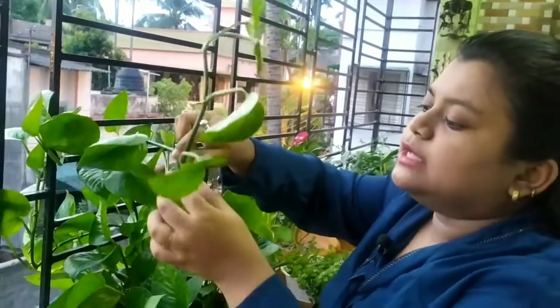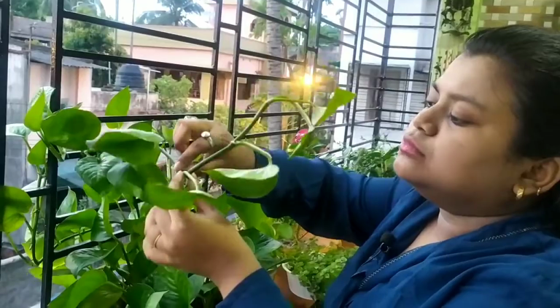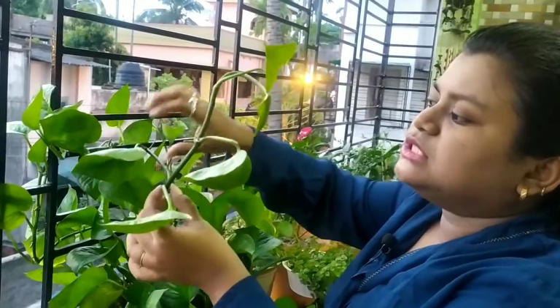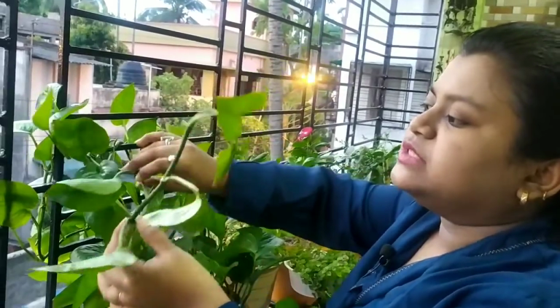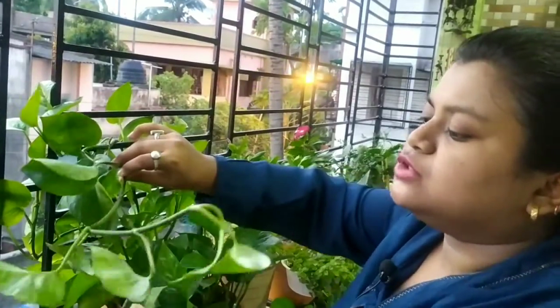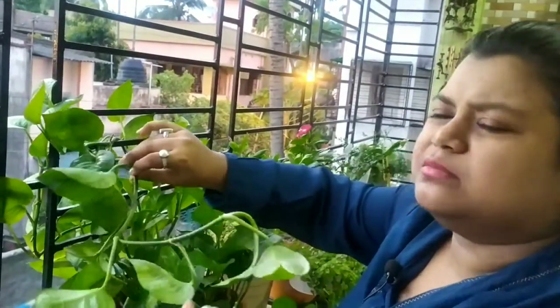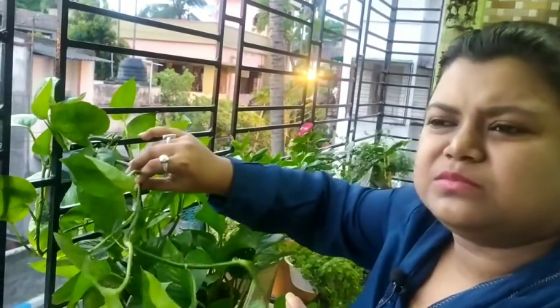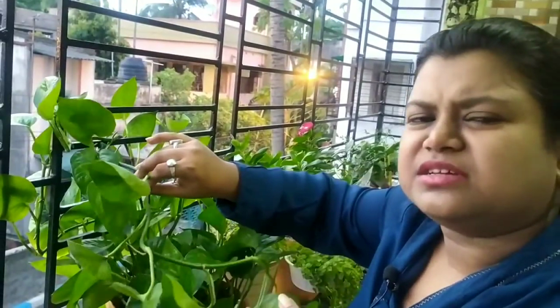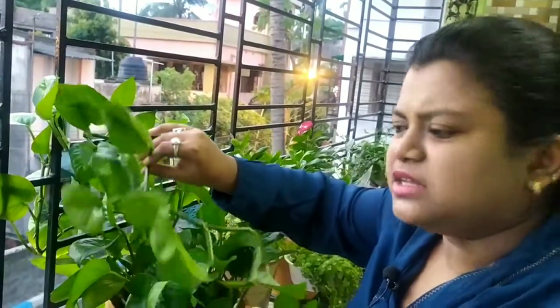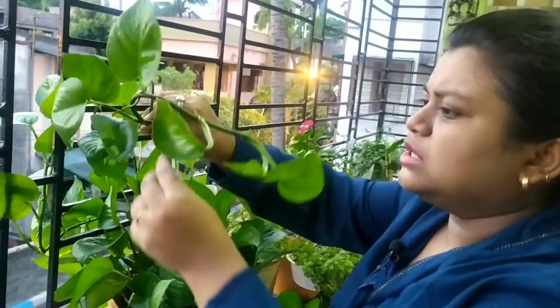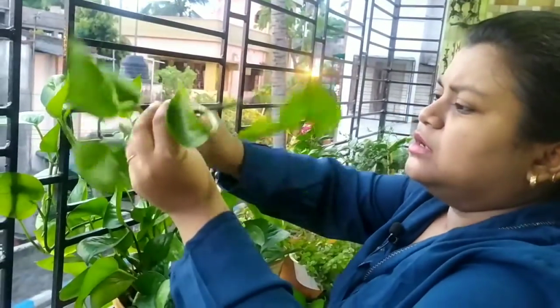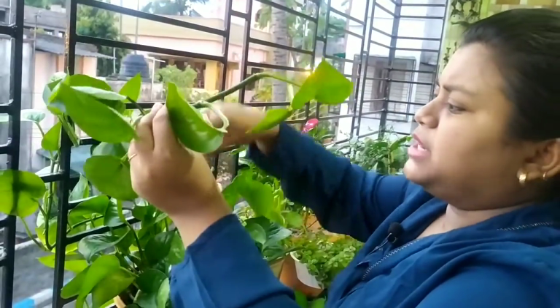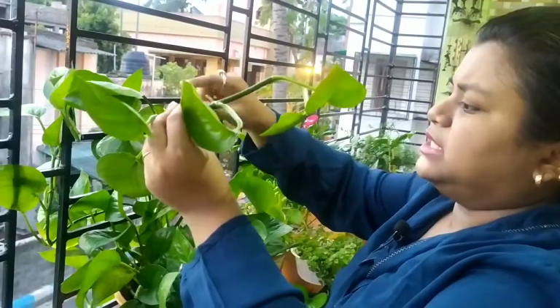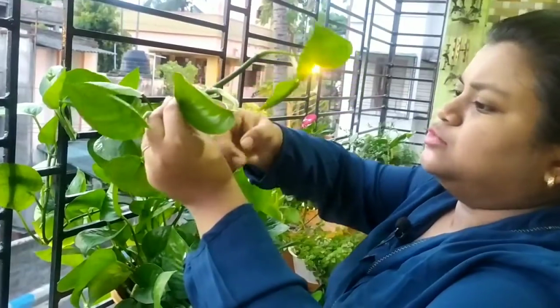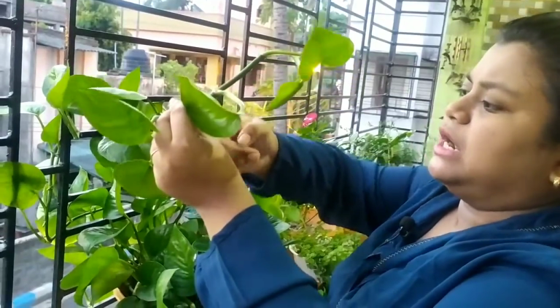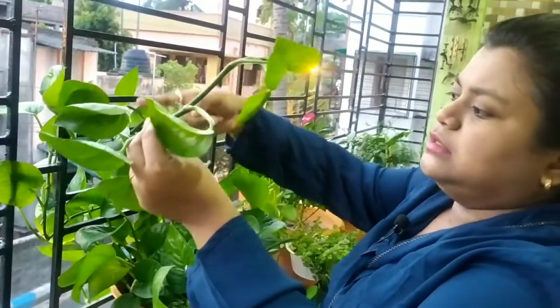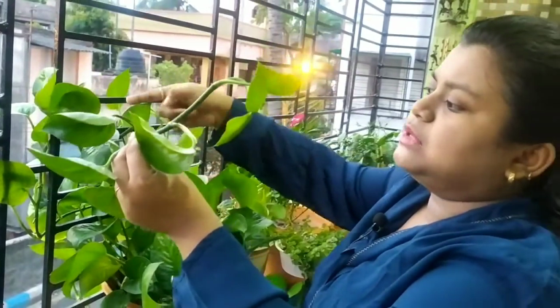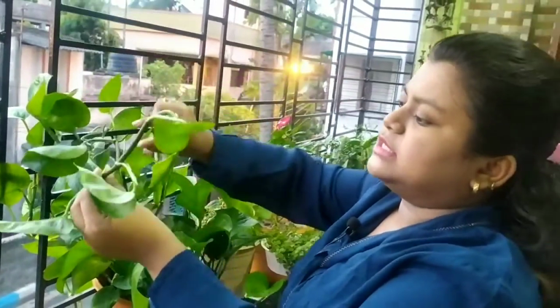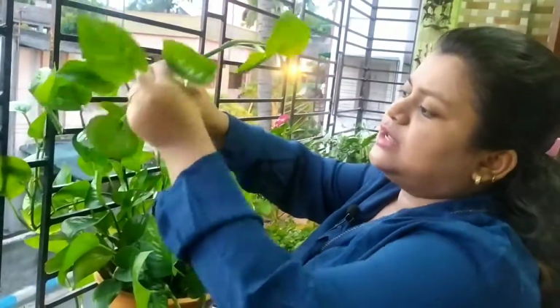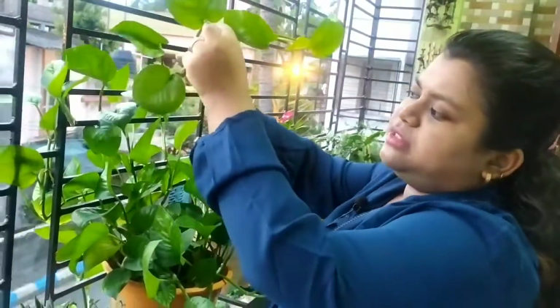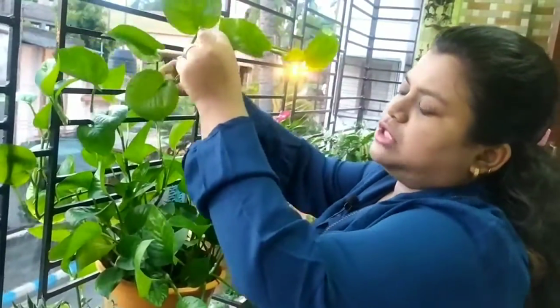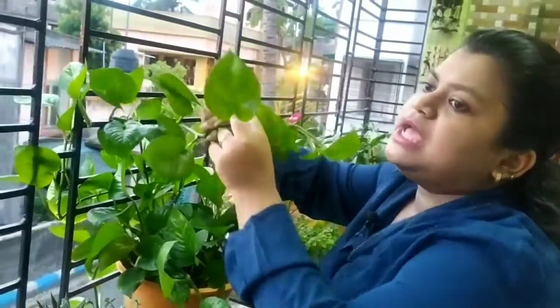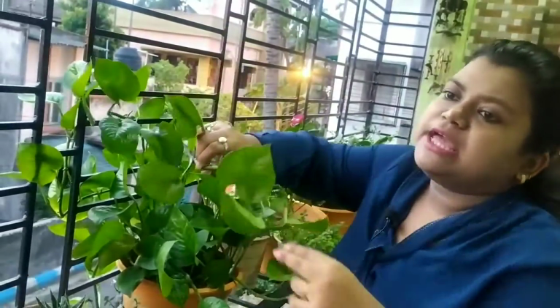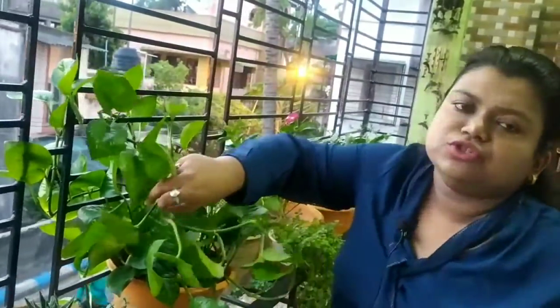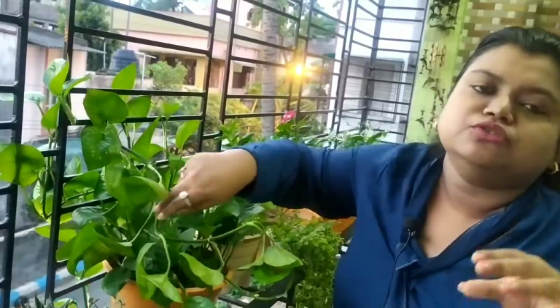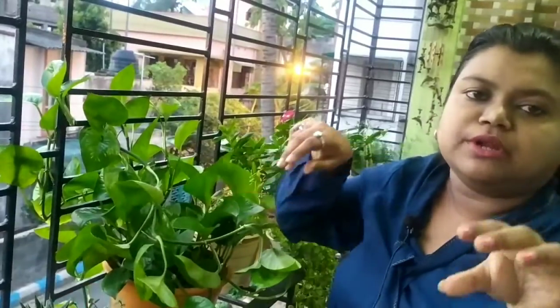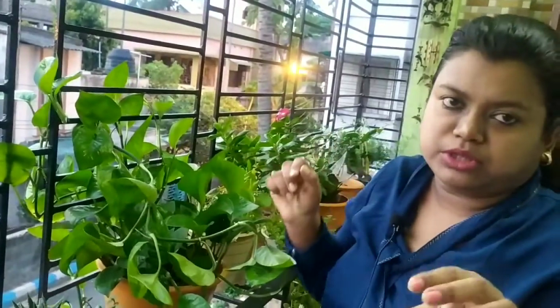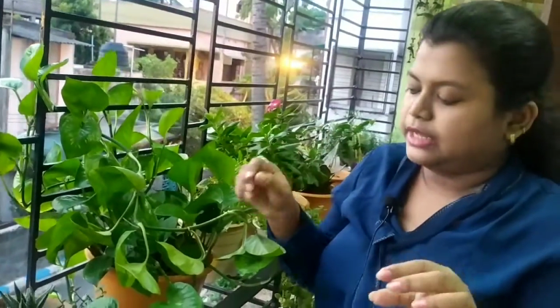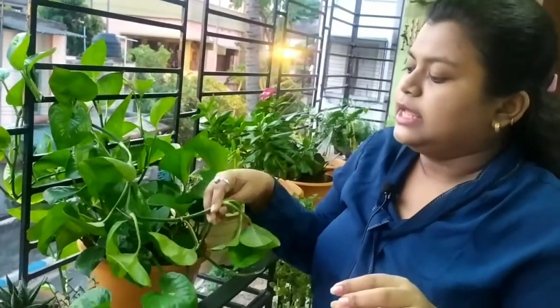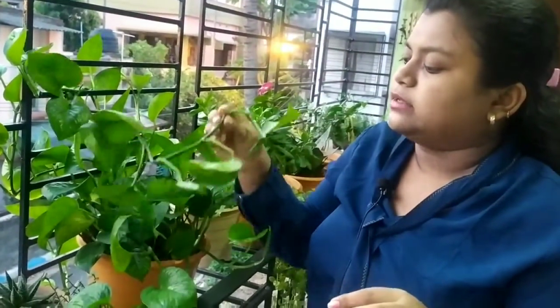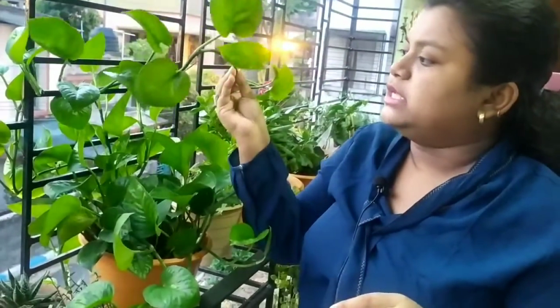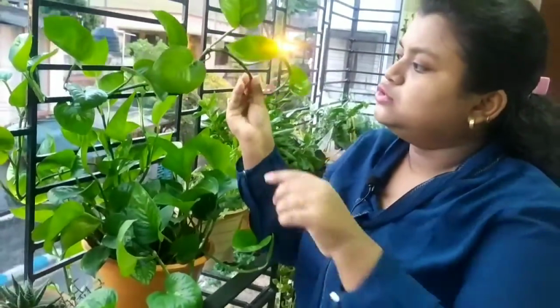It was a 5-inch branch and it was a healthy branch. Good job - this is how you select a healthy cutting for propagation.